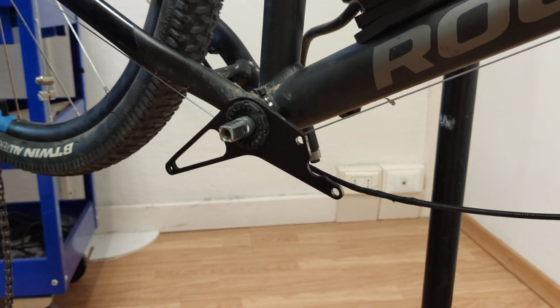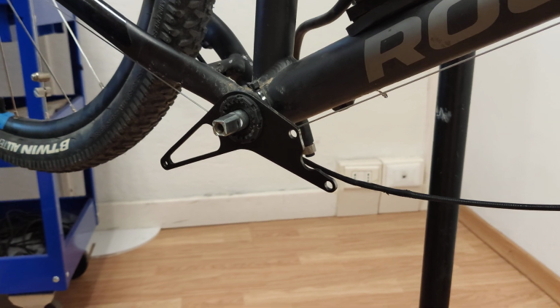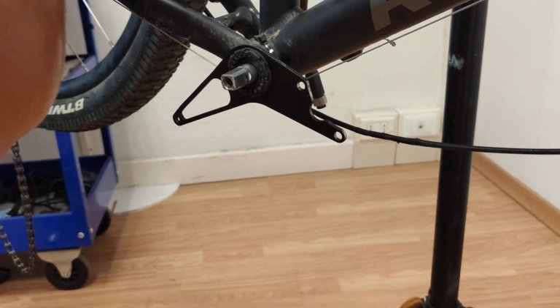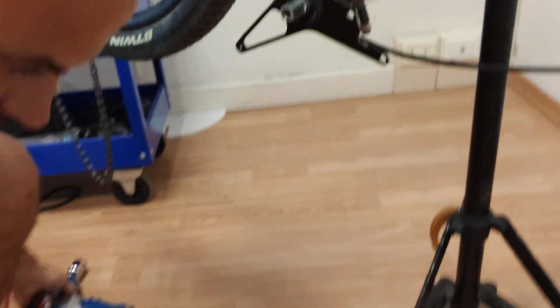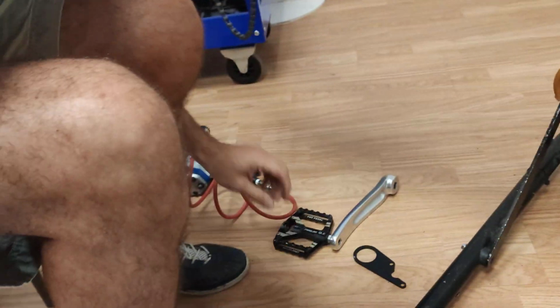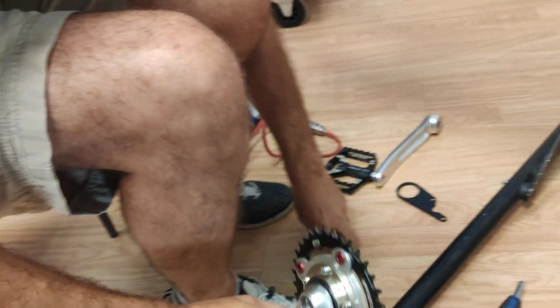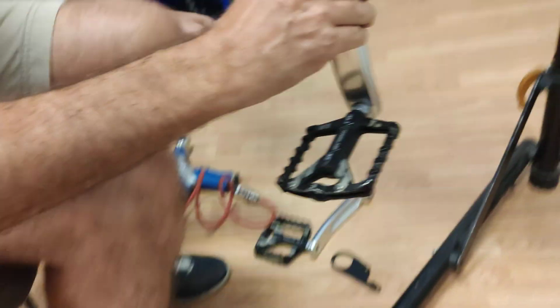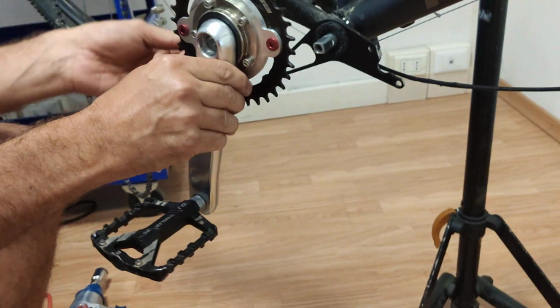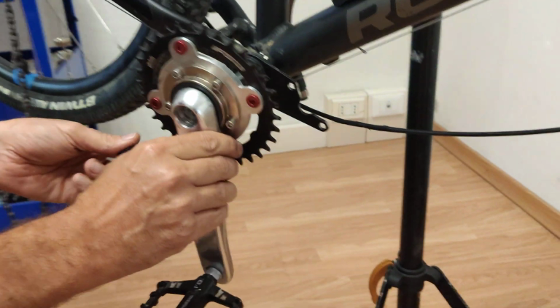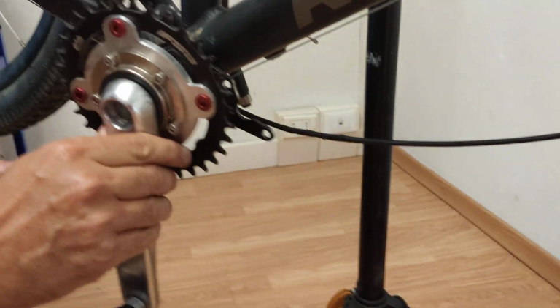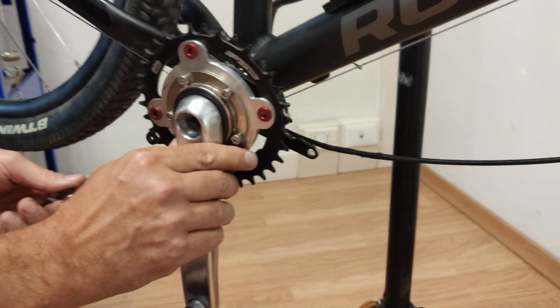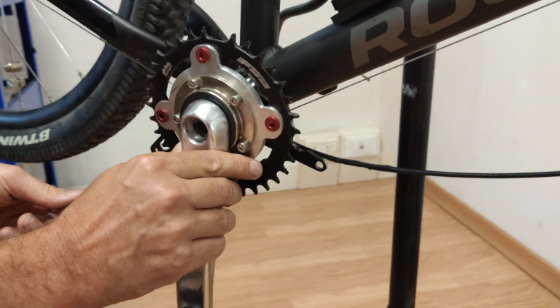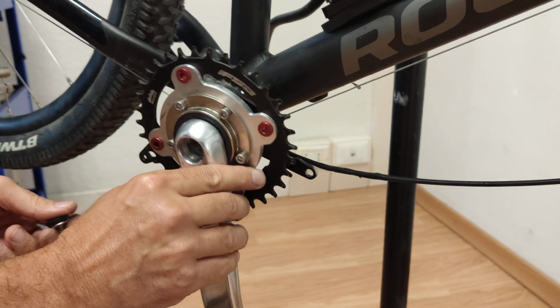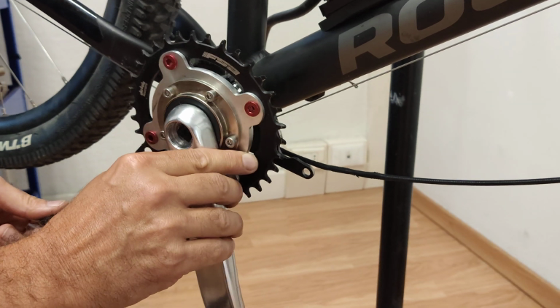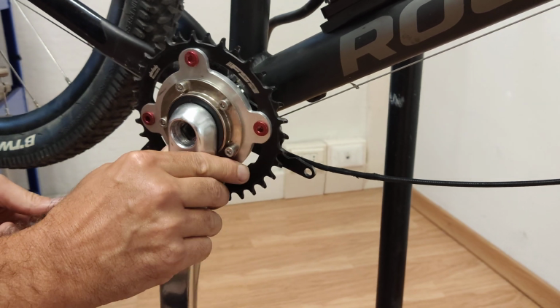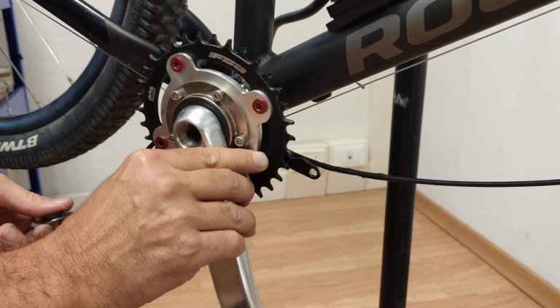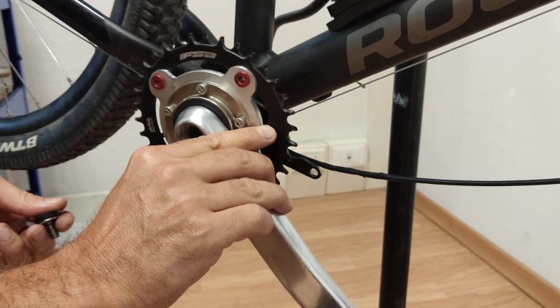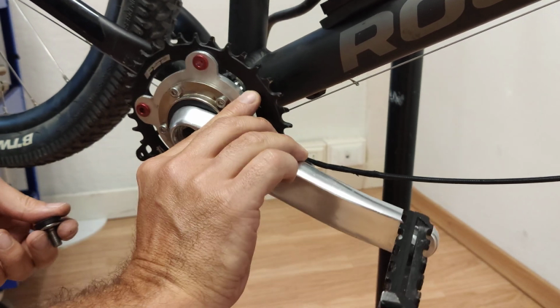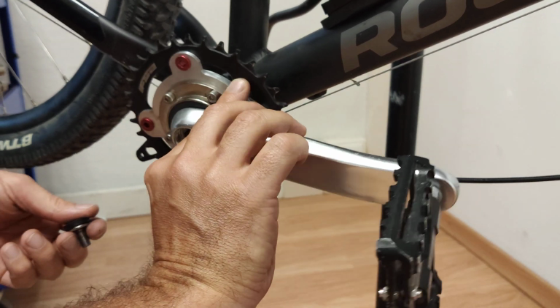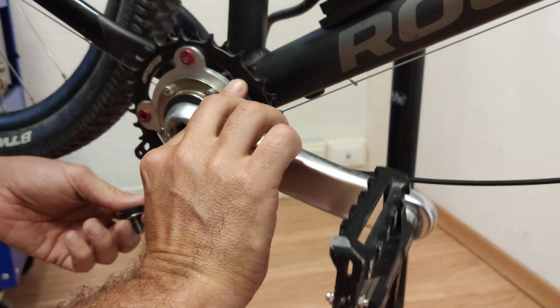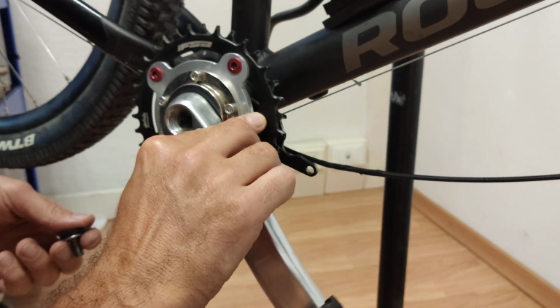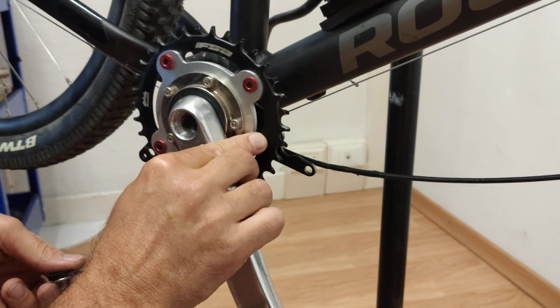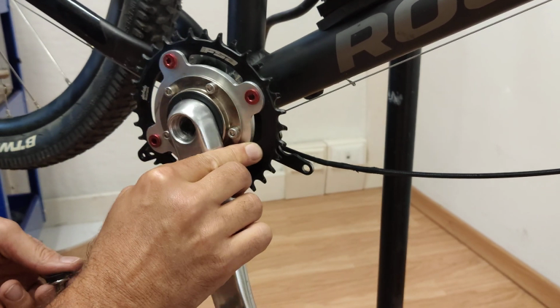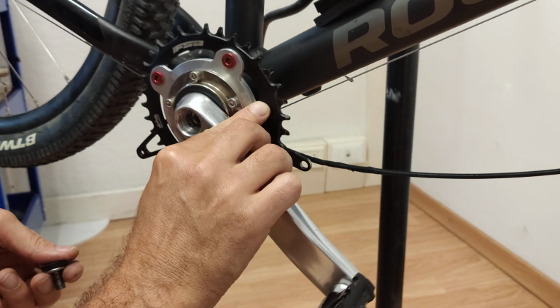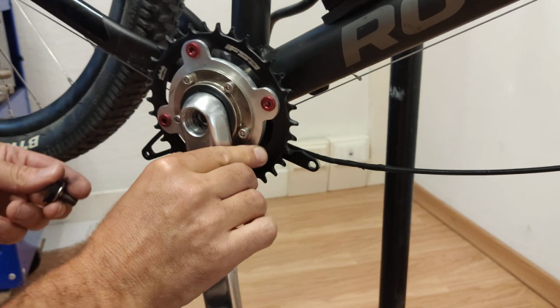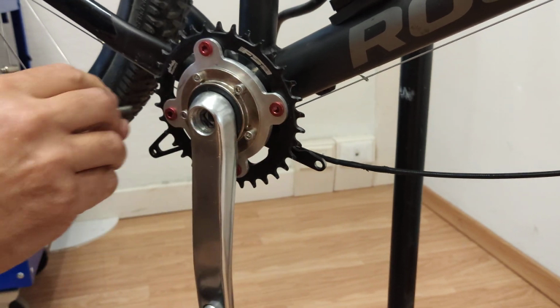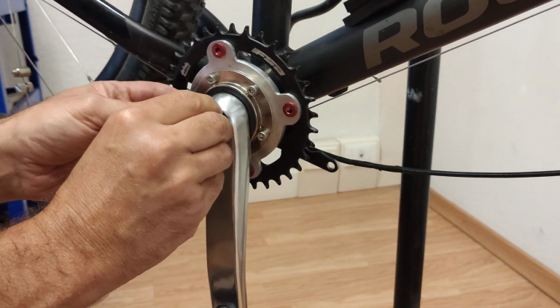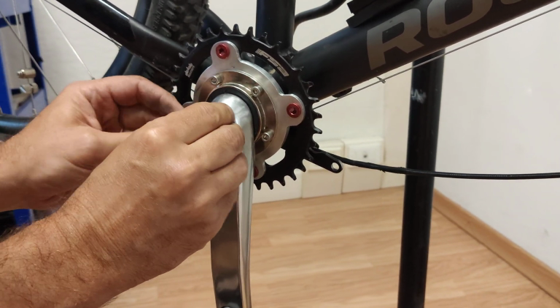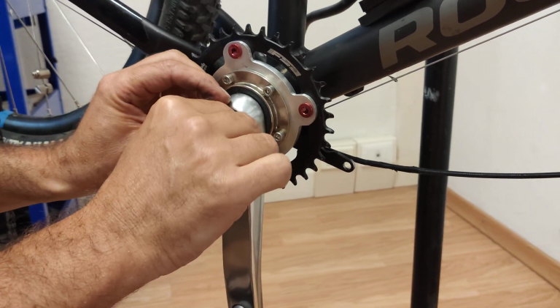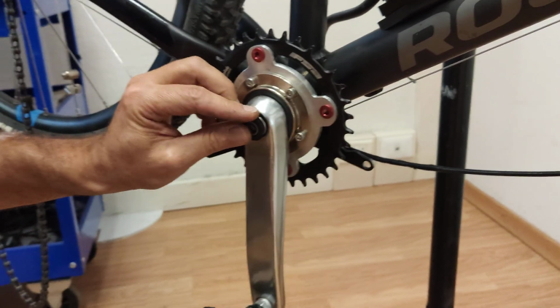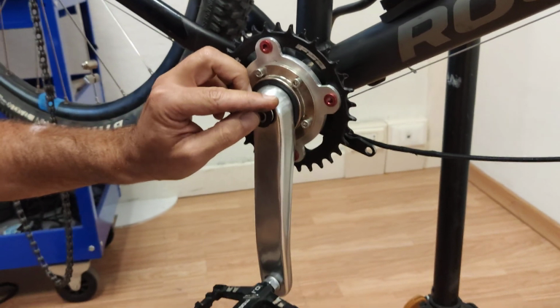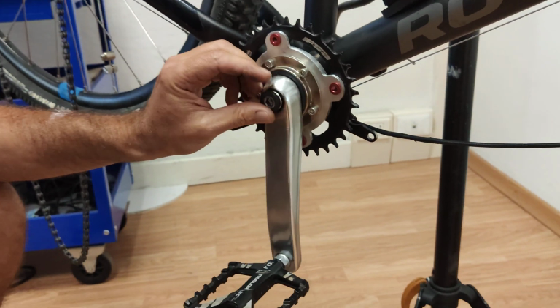At this point, from this side, the only thing you have to do is to put this back on and tighten the screws.